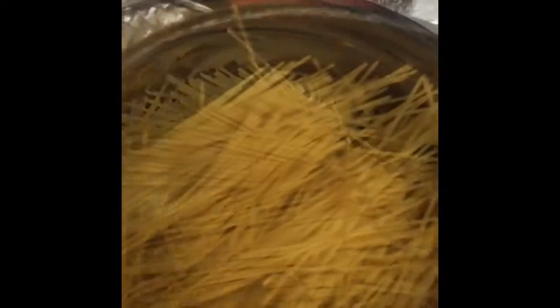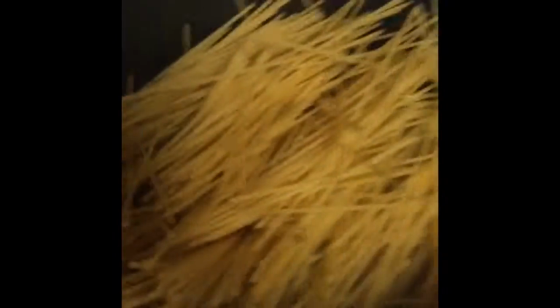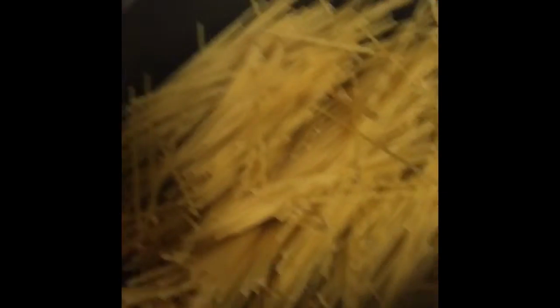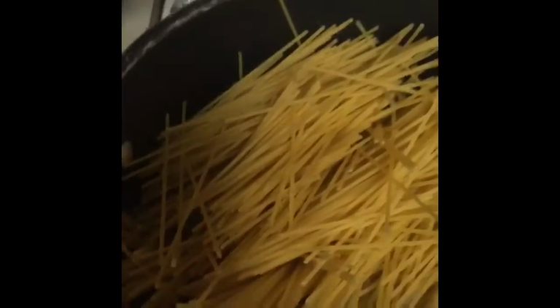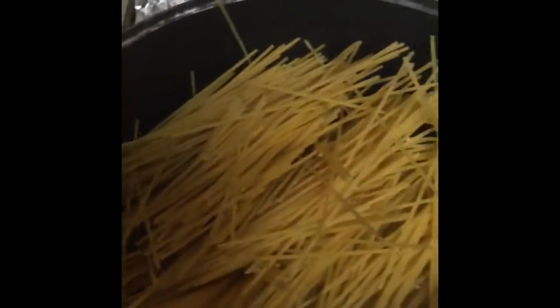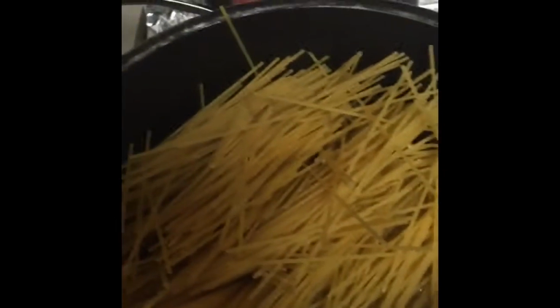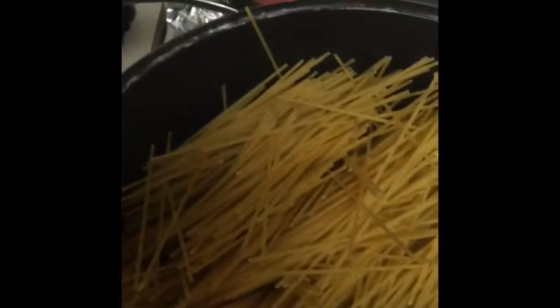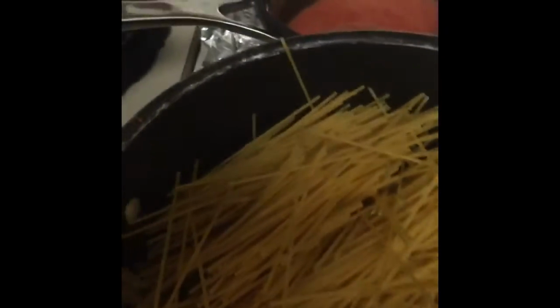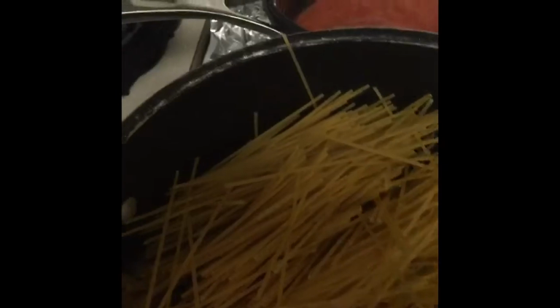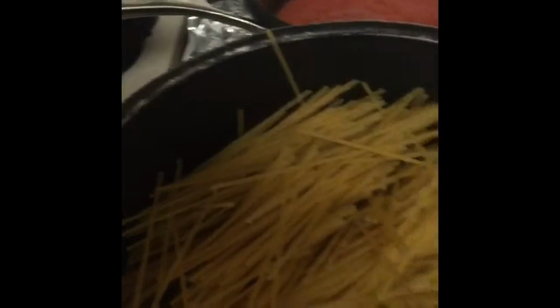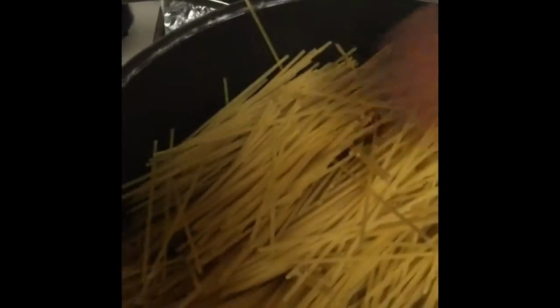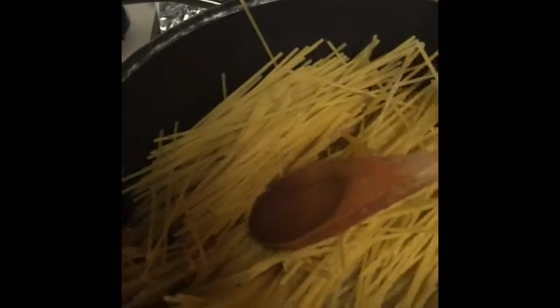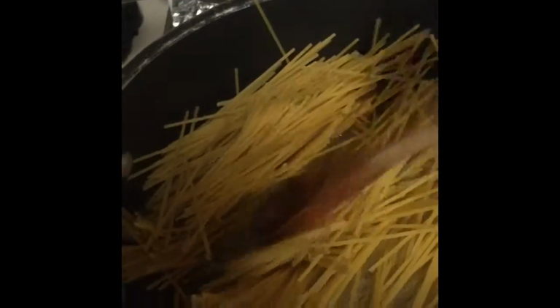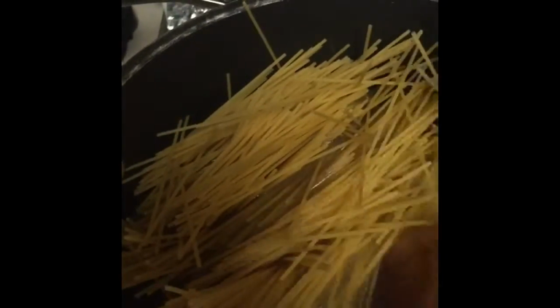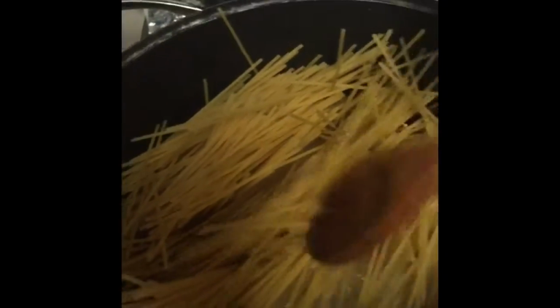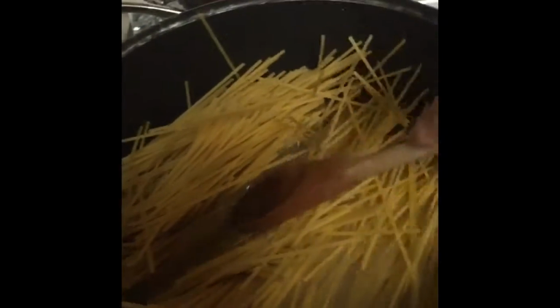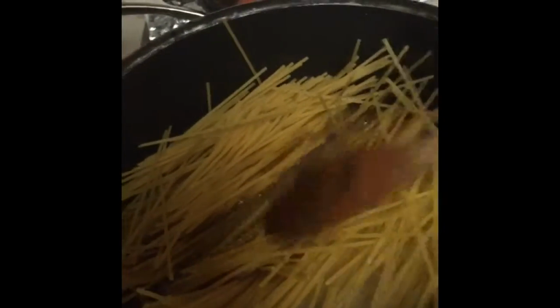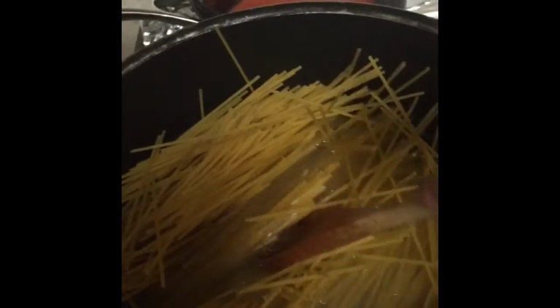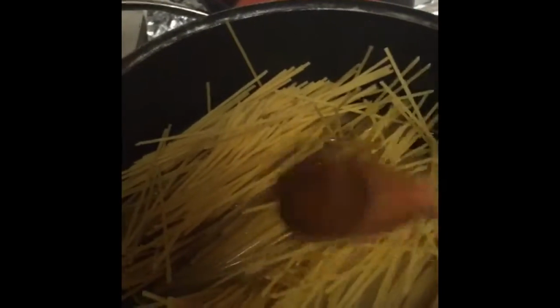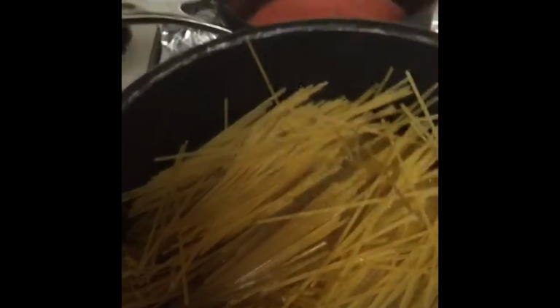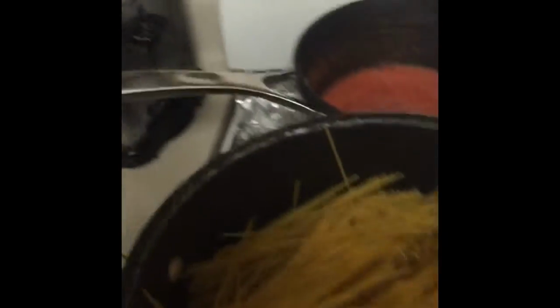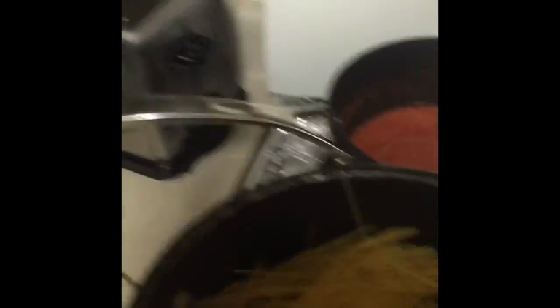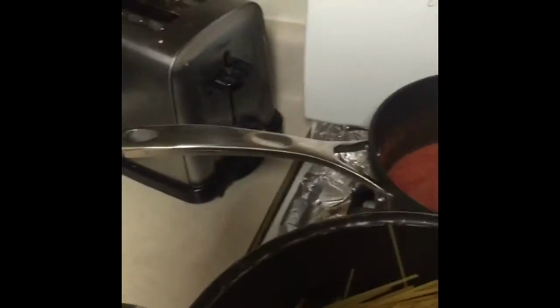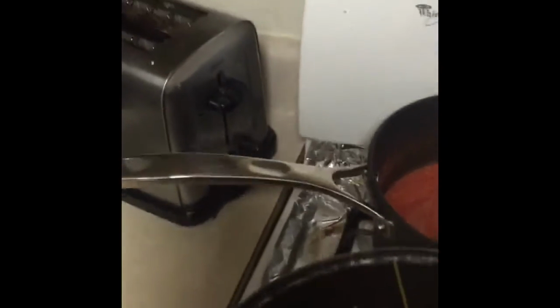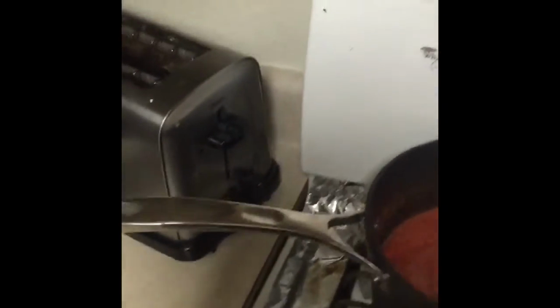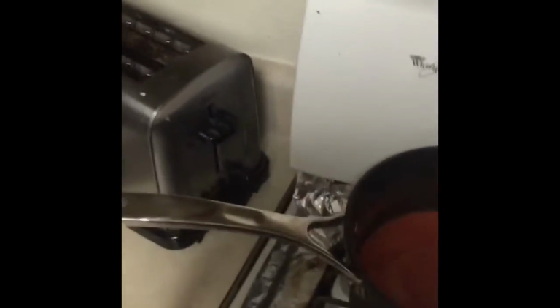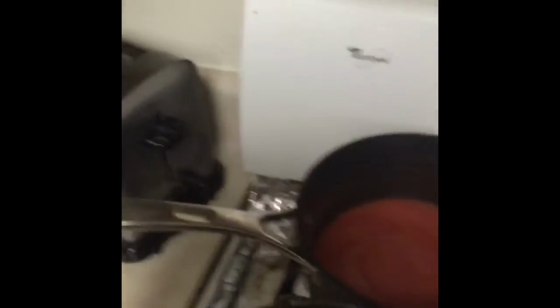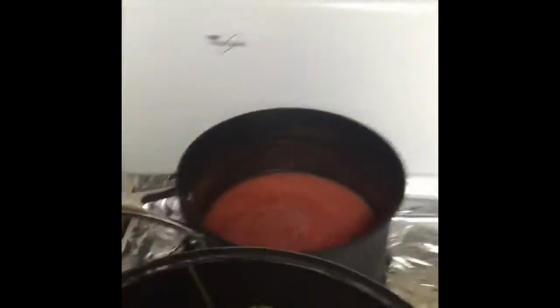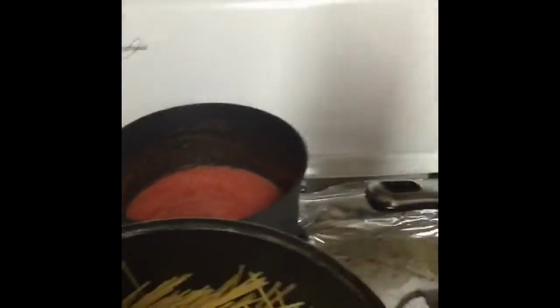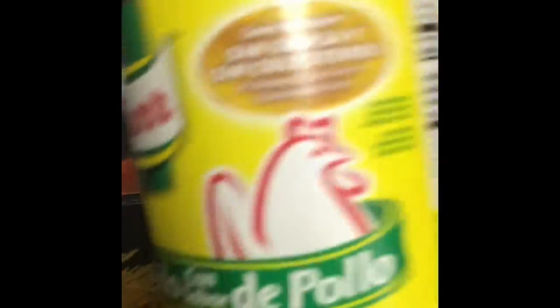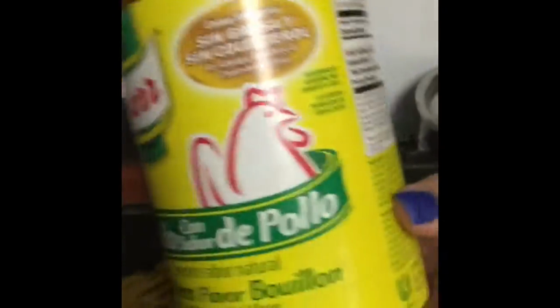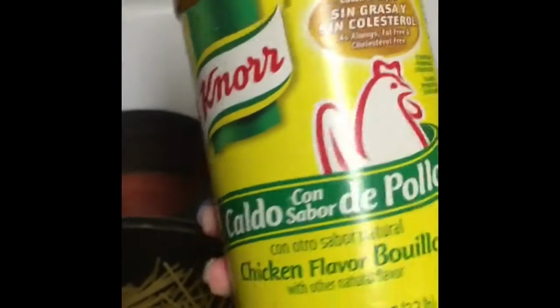In the water, the pasta's in here now, and I also added some oil and I also added some chicken bouillon just to give it some flavor.